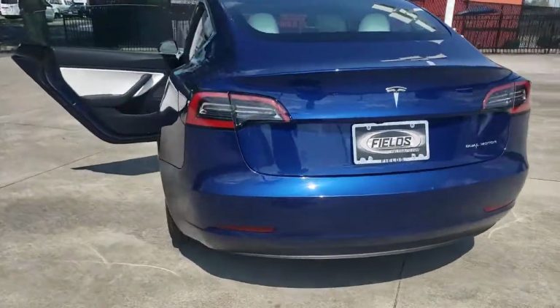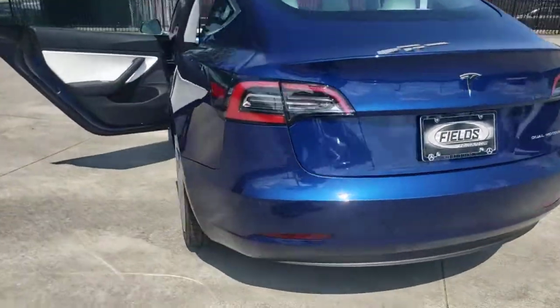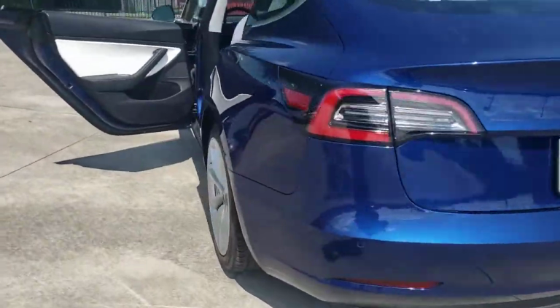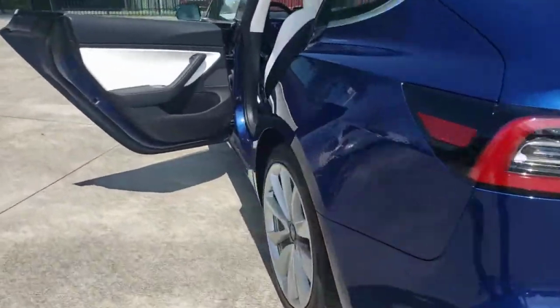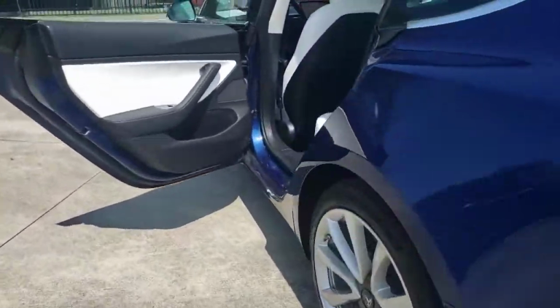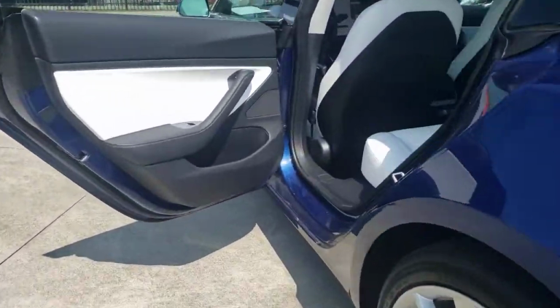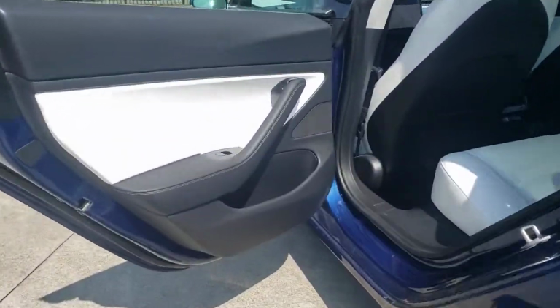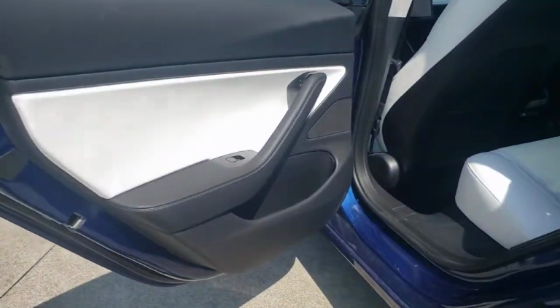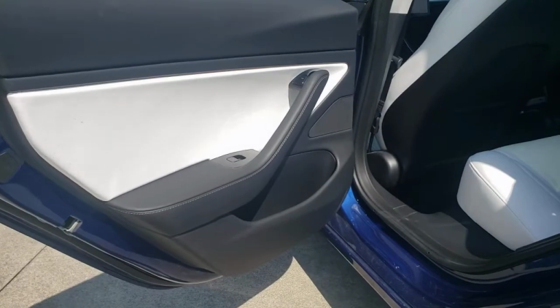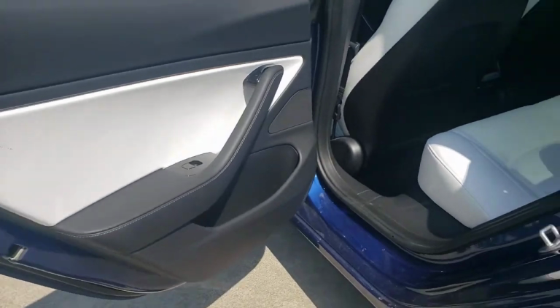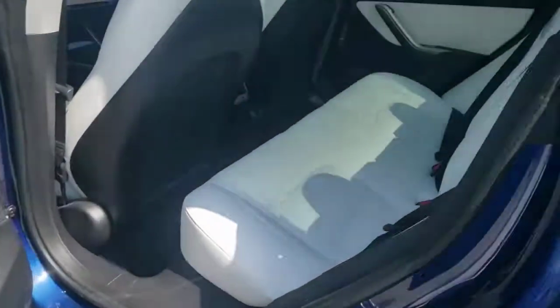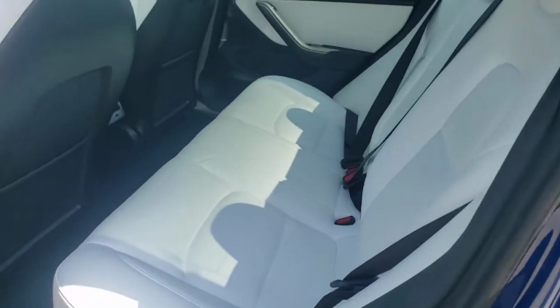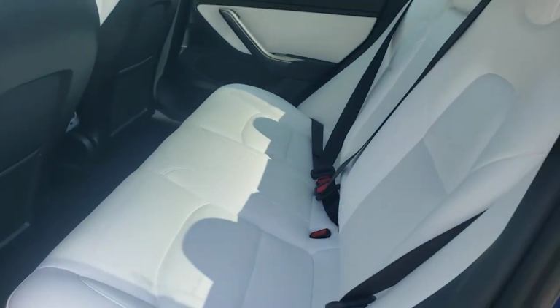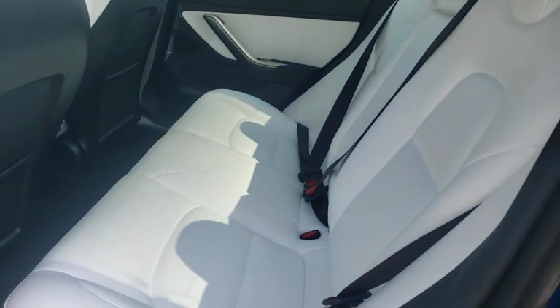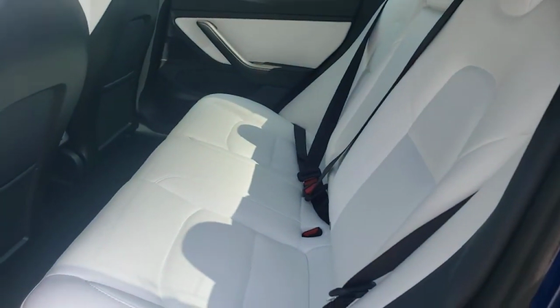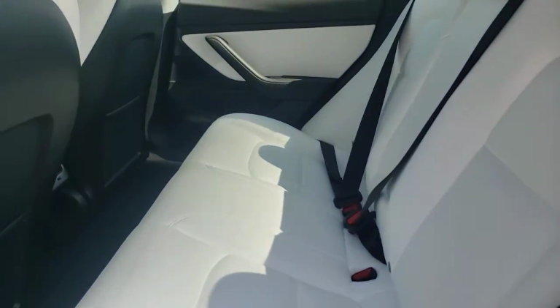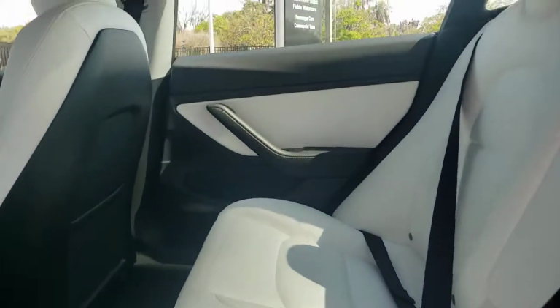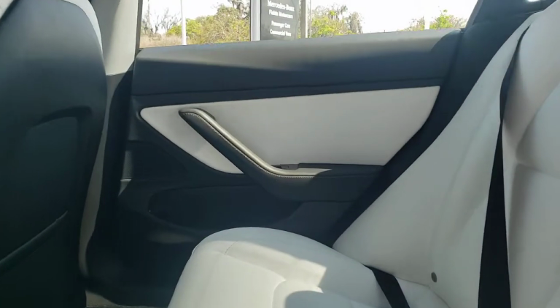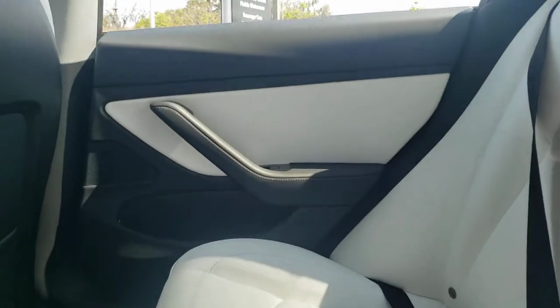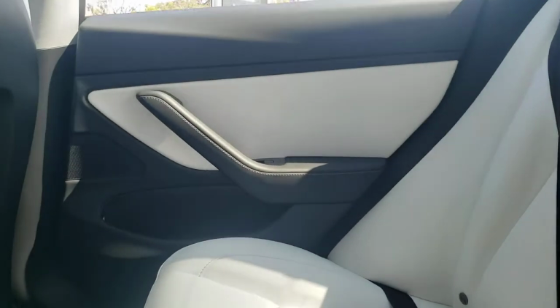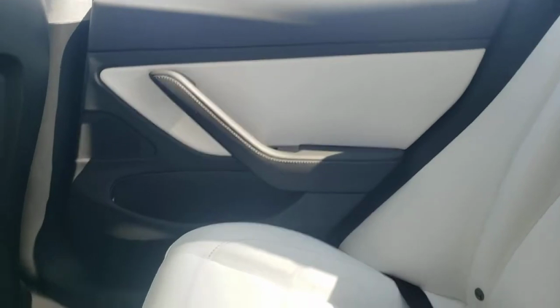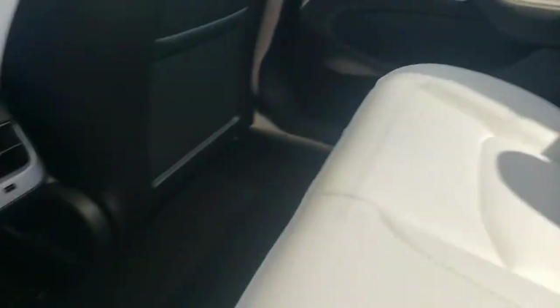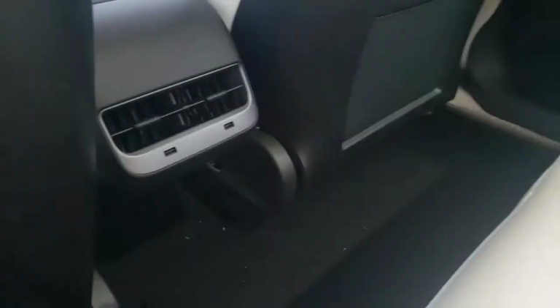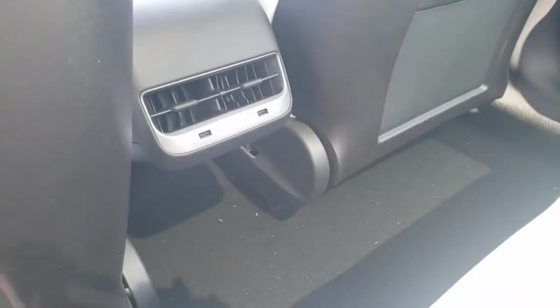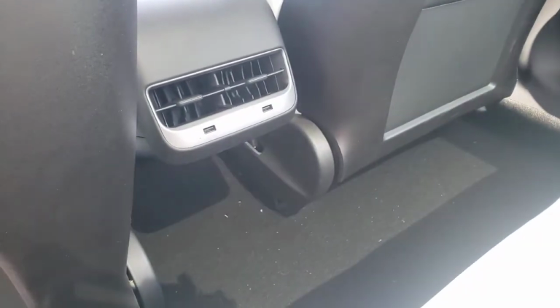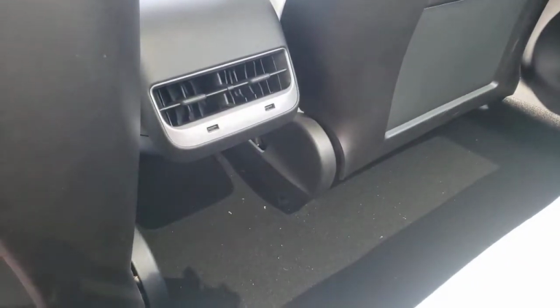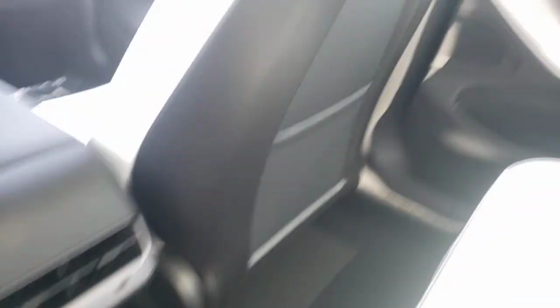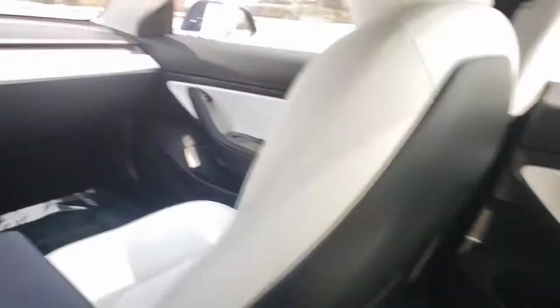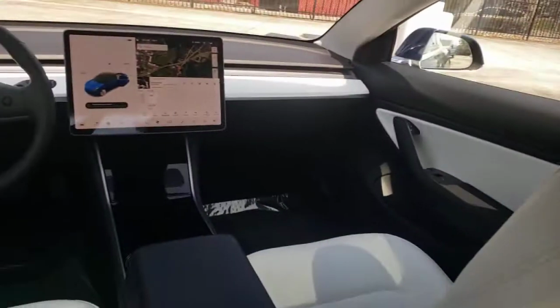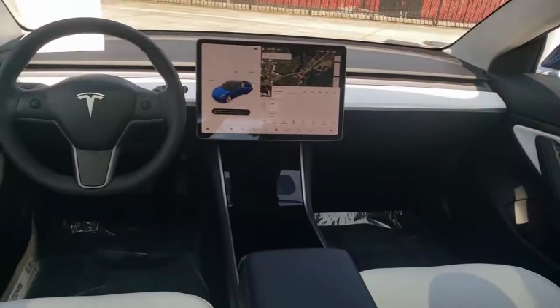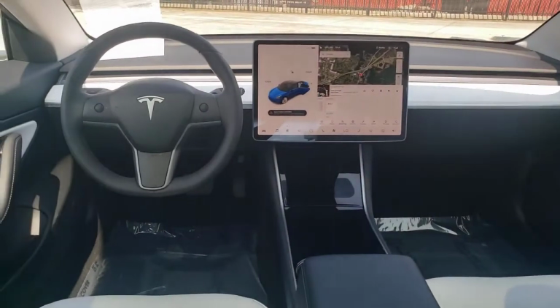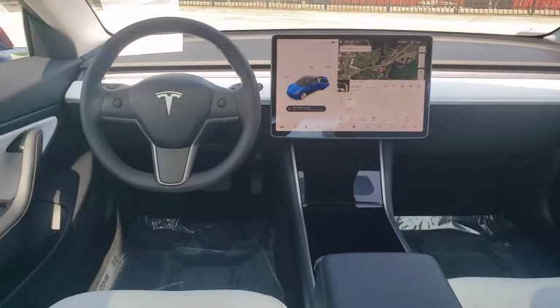Keyless entry, all-wheel drive, sun and moonroof, navigation system, fog lamps, lane-keeping assist, woodgrain interior trim, adaptive cruise control, keyless start, heated rear seat.